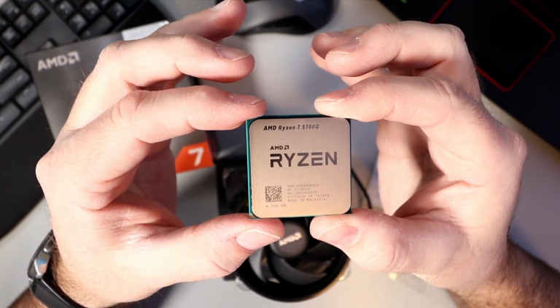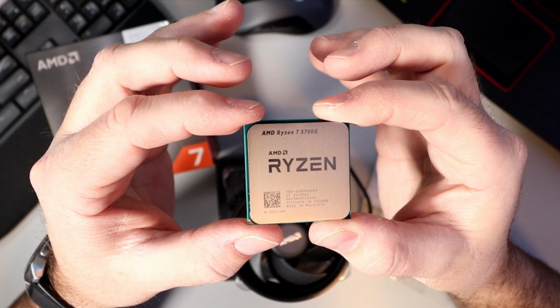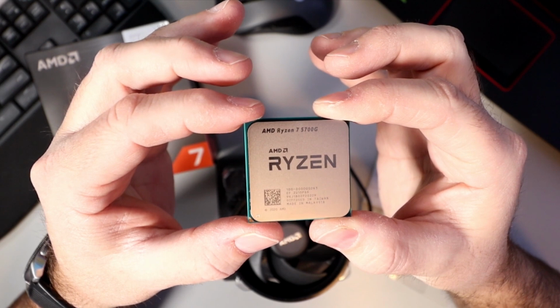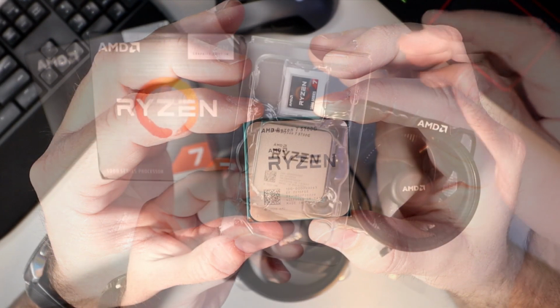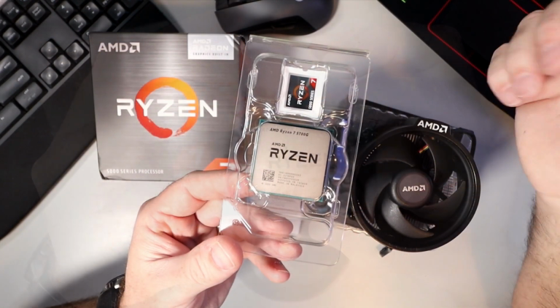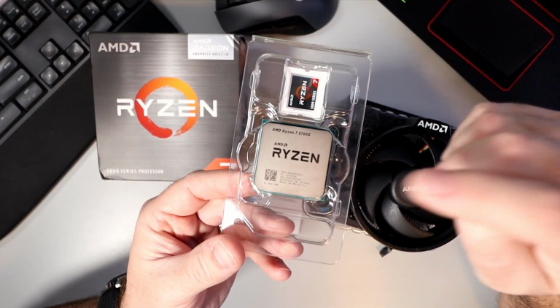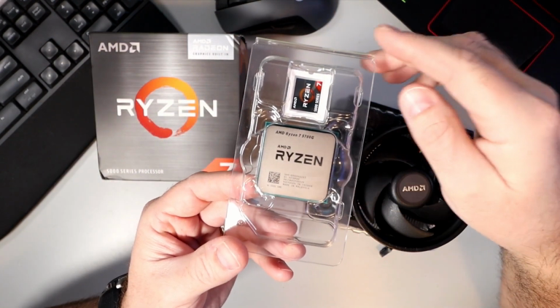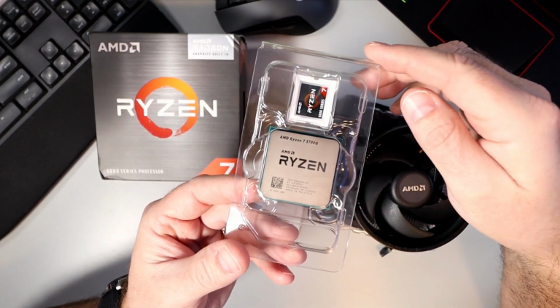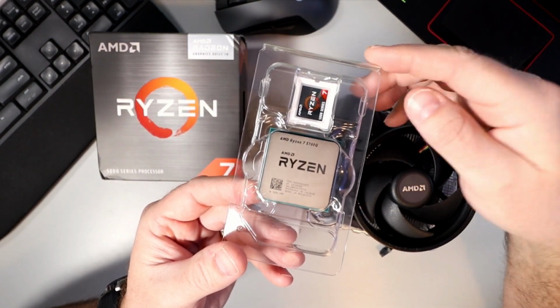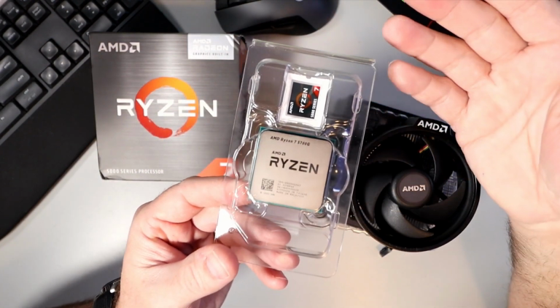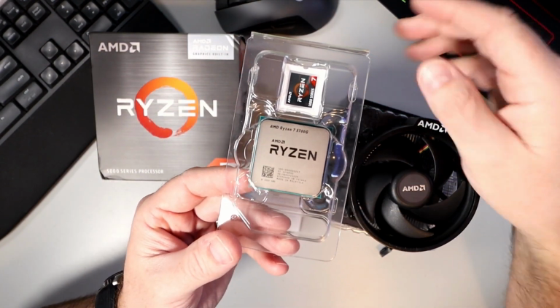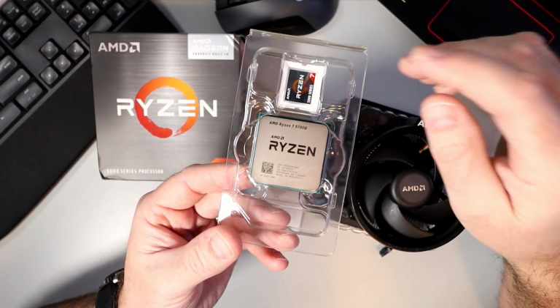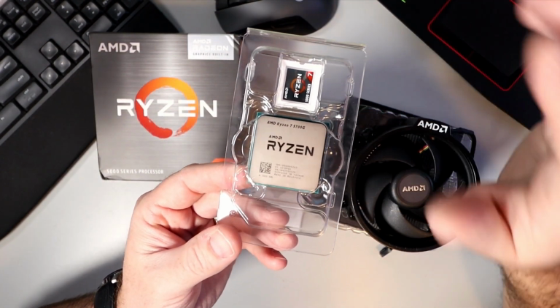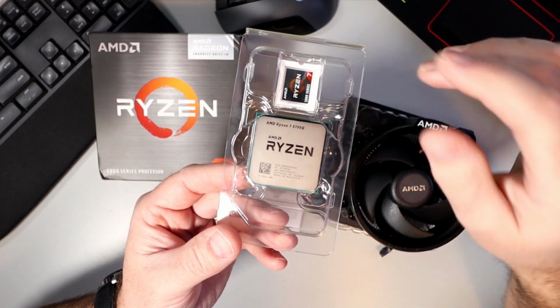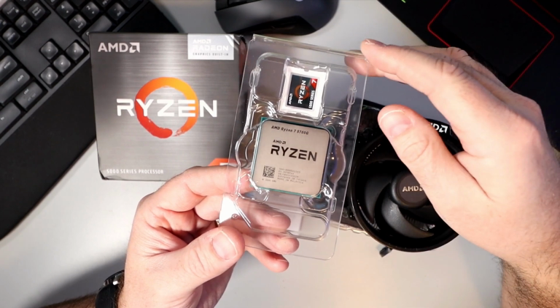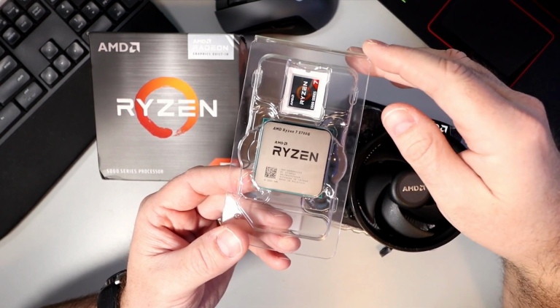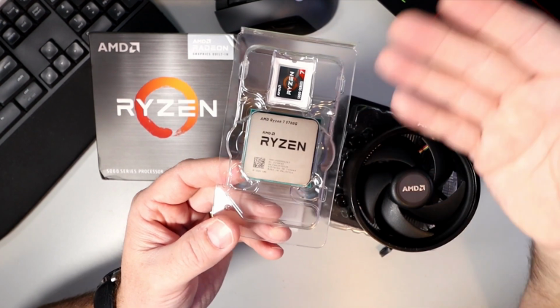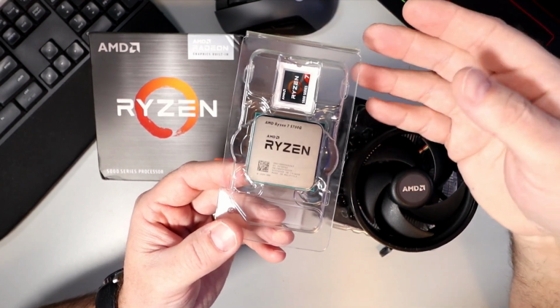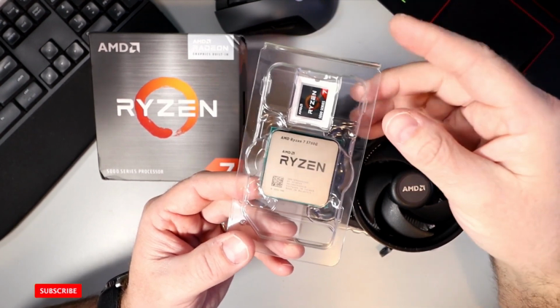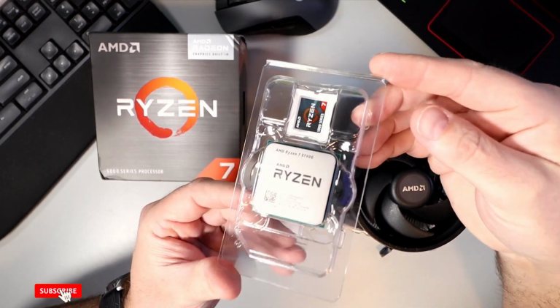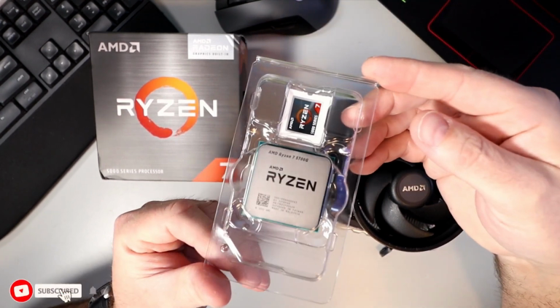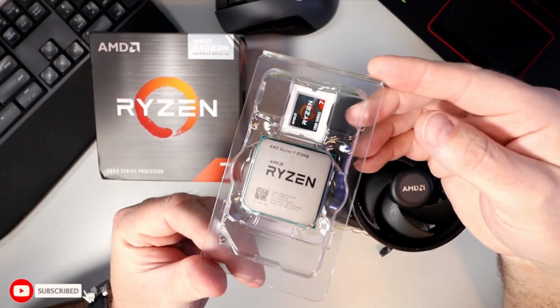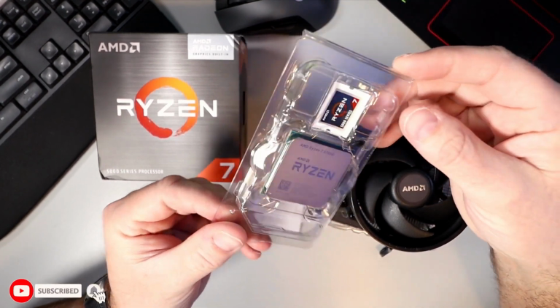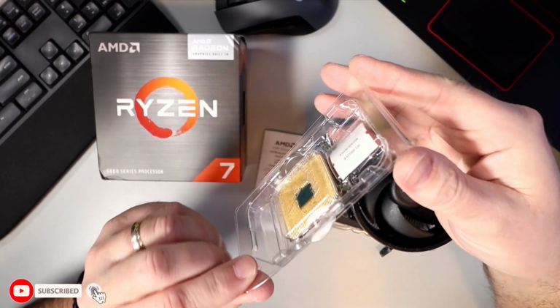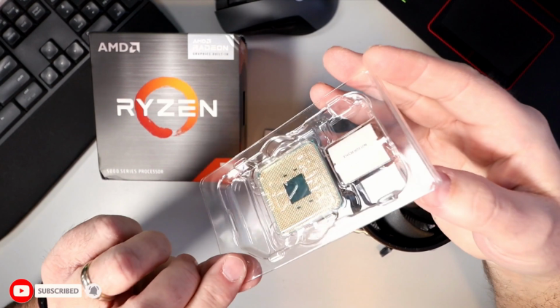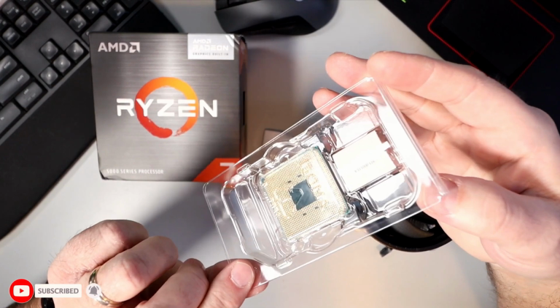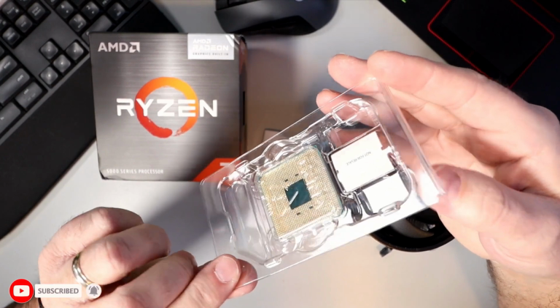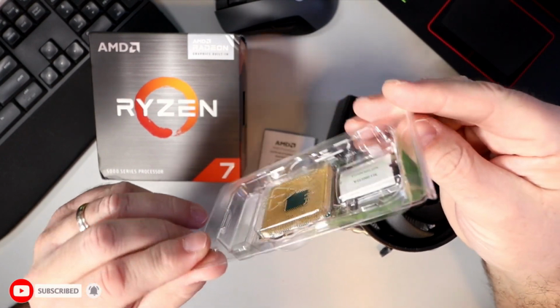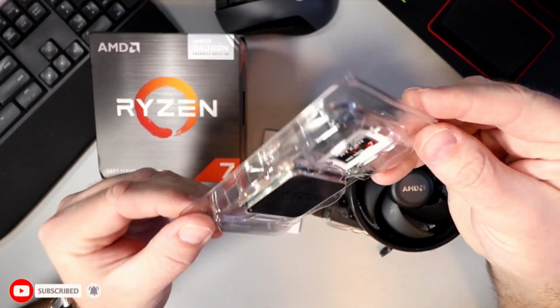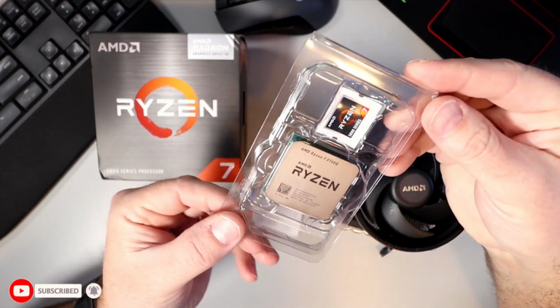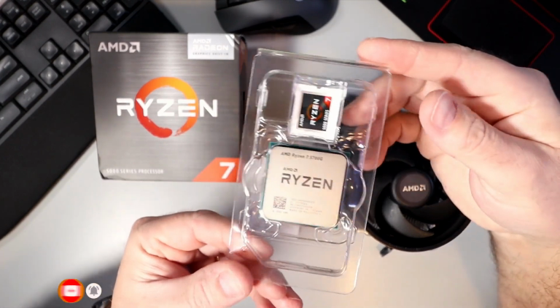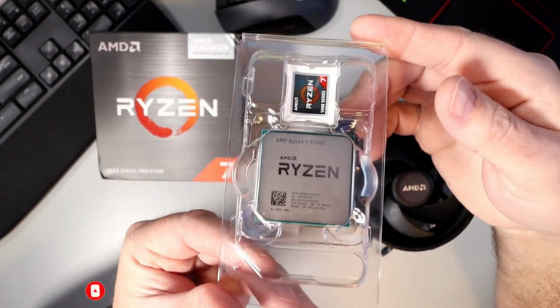So that's a quick unboxing of the Ryzen 7 5700G CPU. If this gave you value, make sure to give the video a thumbs up. Remember to connect with me on social media and subscribe here on YouTube. Thank you so much for watching, and until next time, take care.